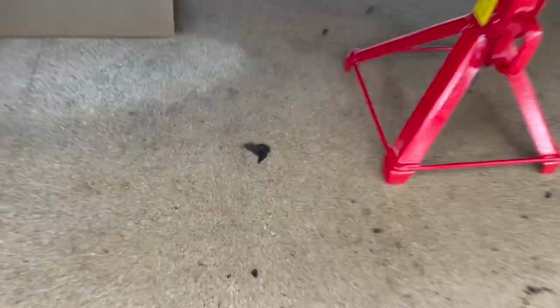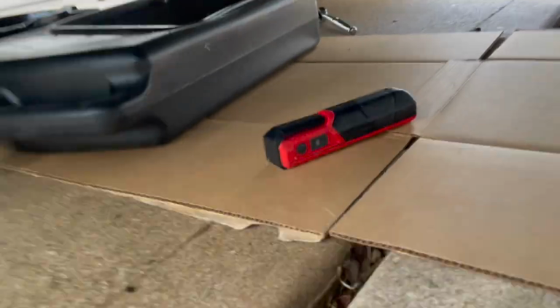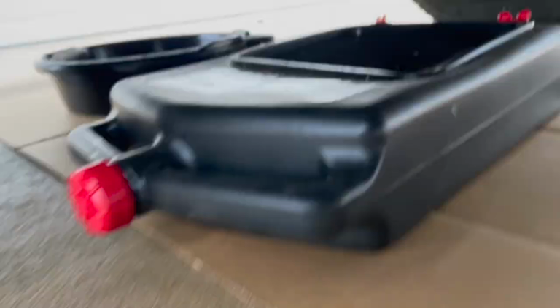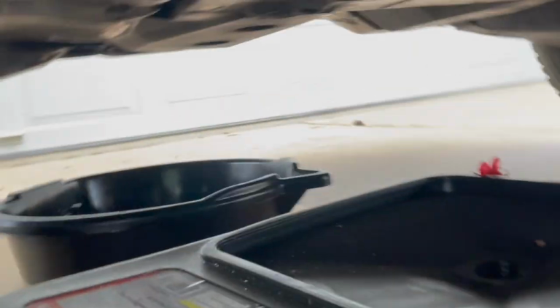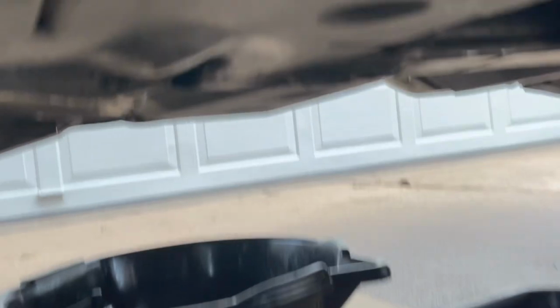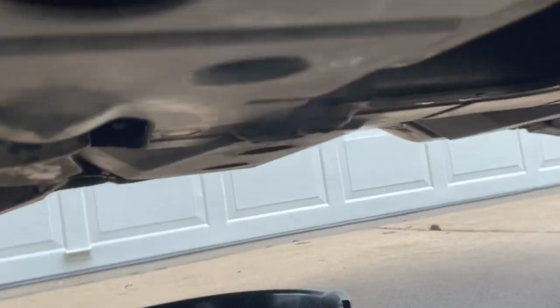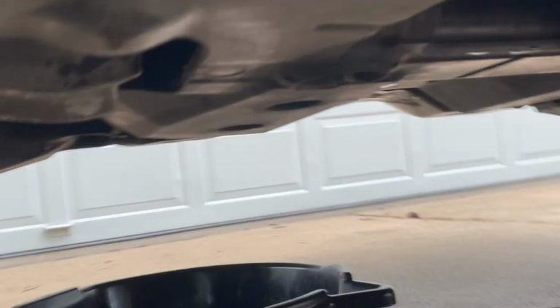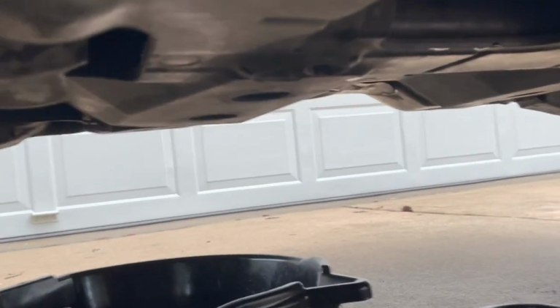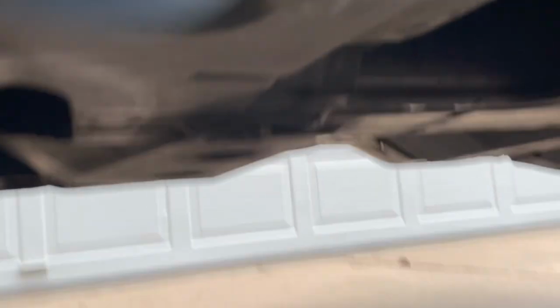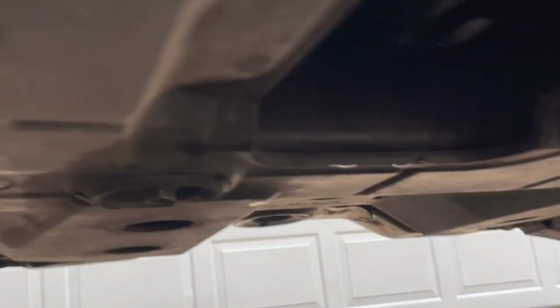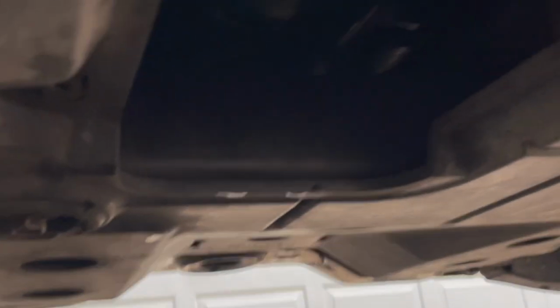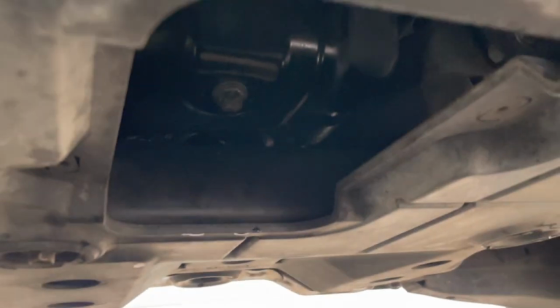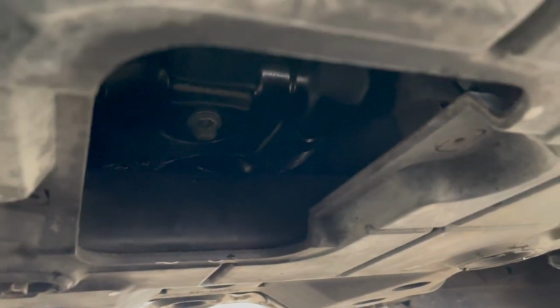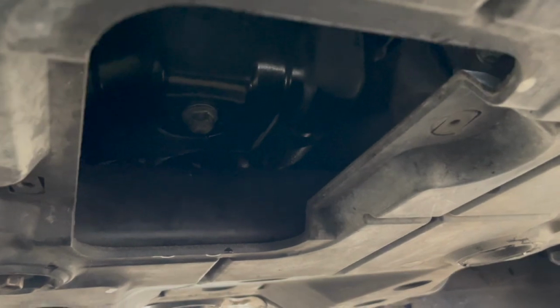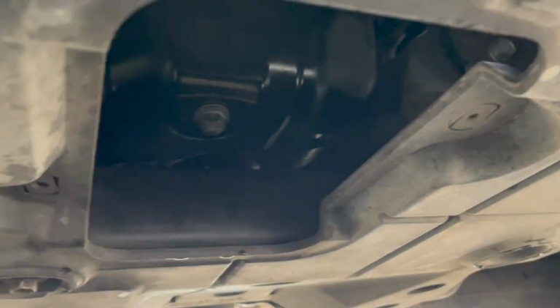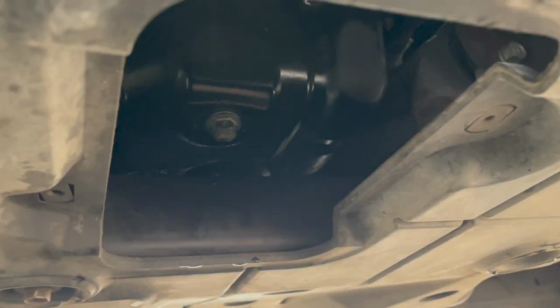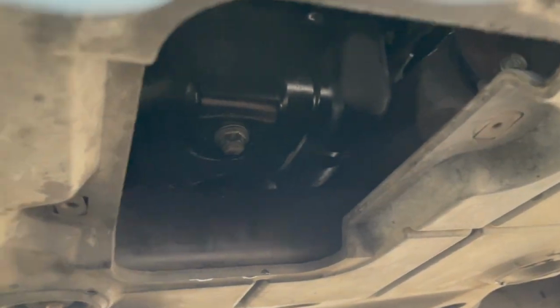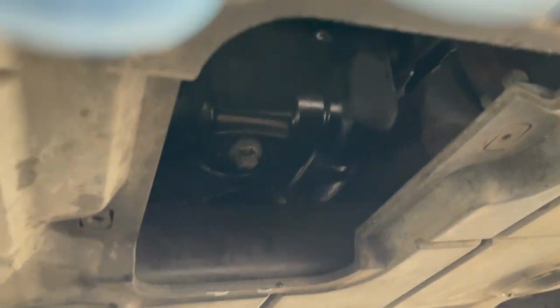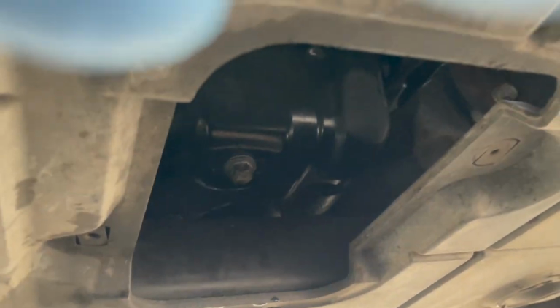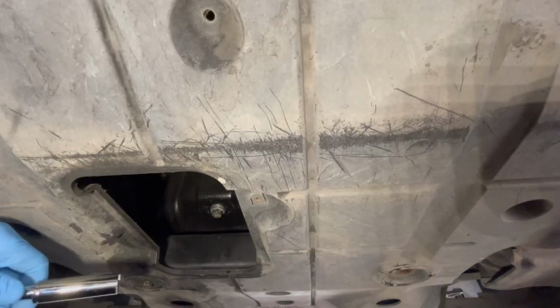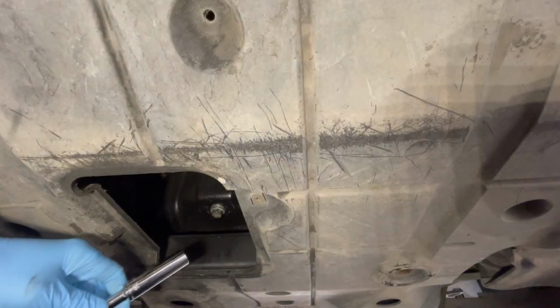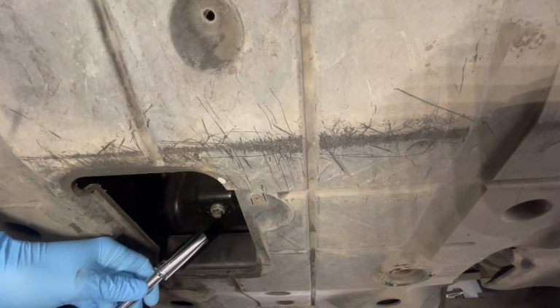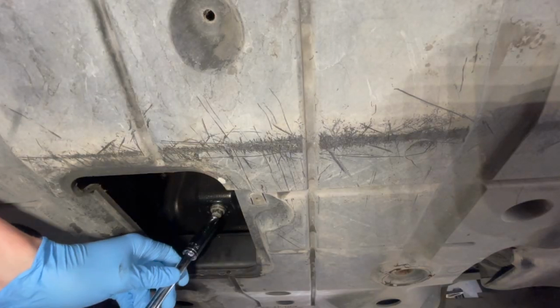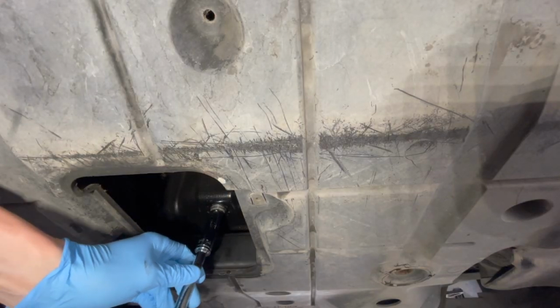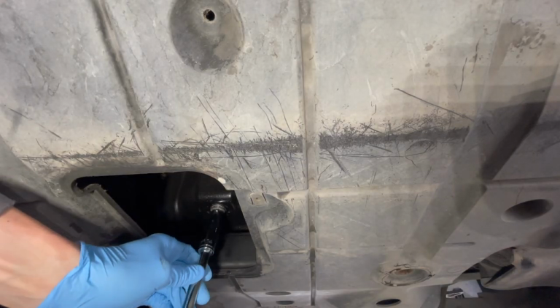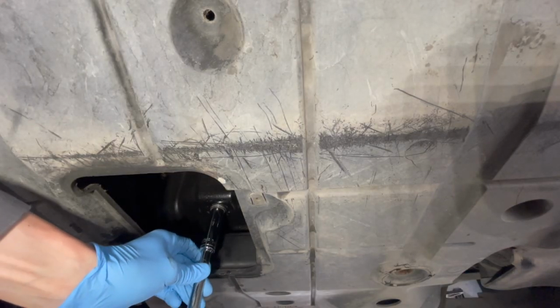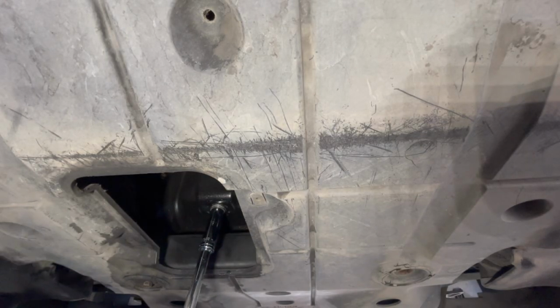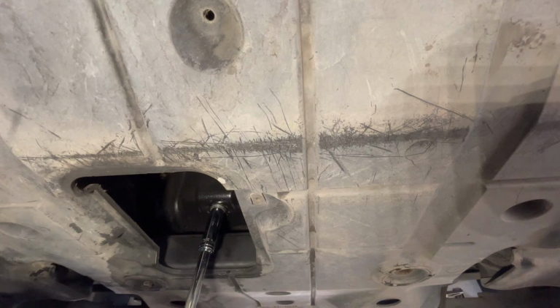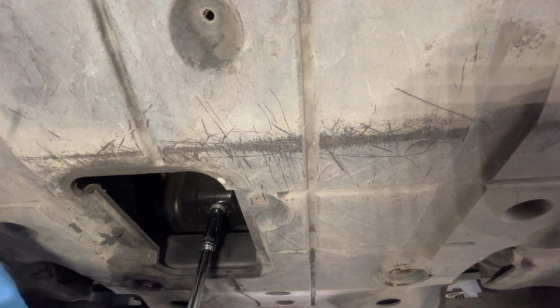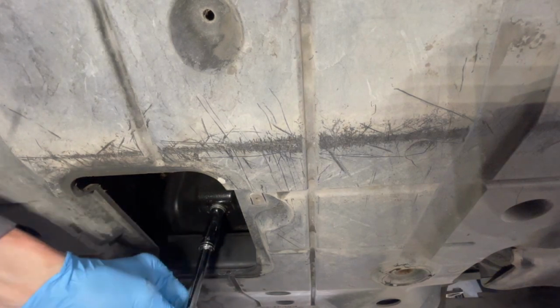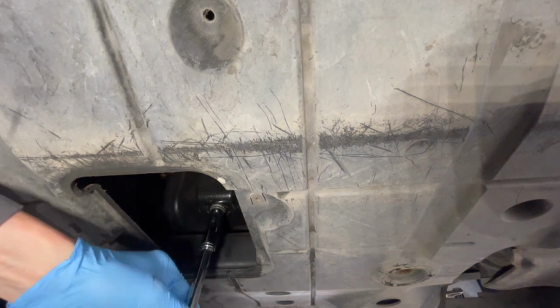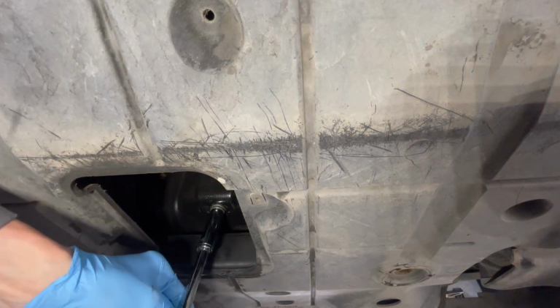Here's where the drain plug is located. You just need a 14mm socket to loosen that up, and then take it off by hand.